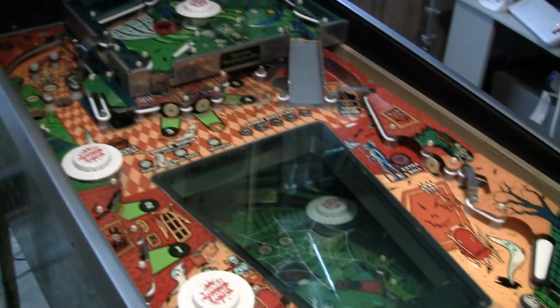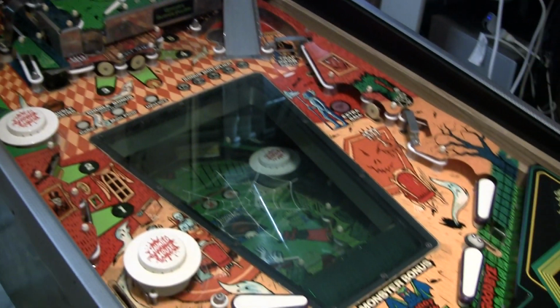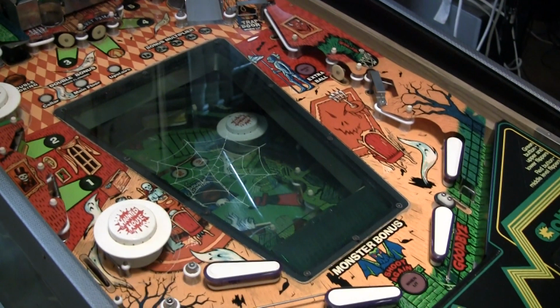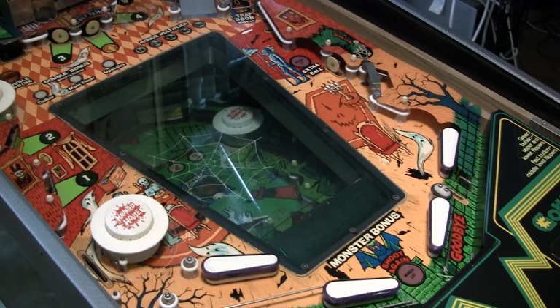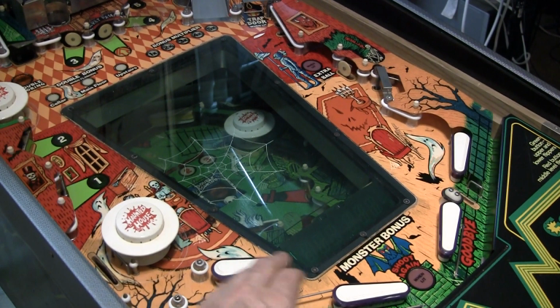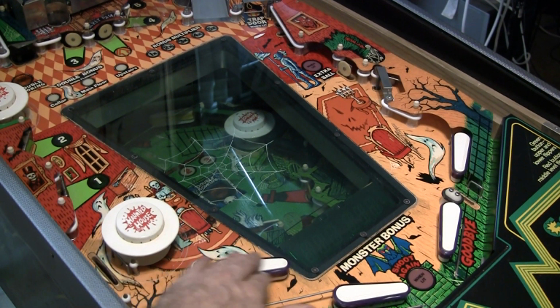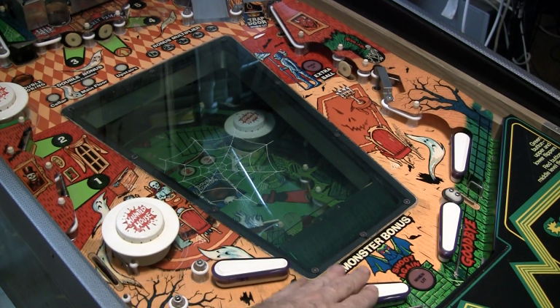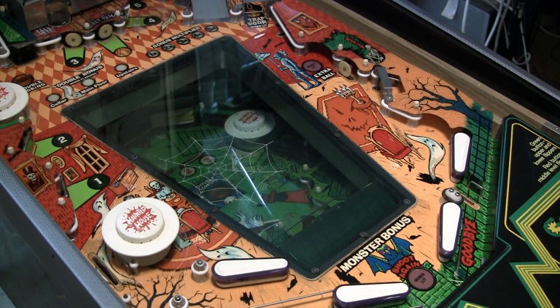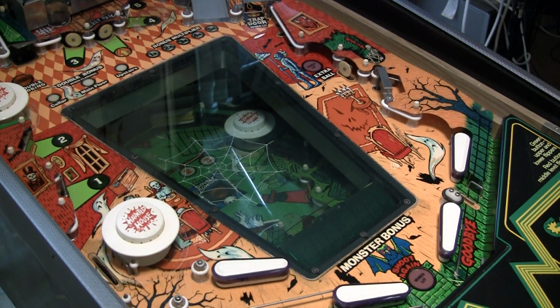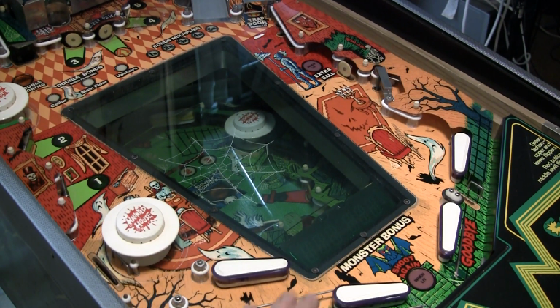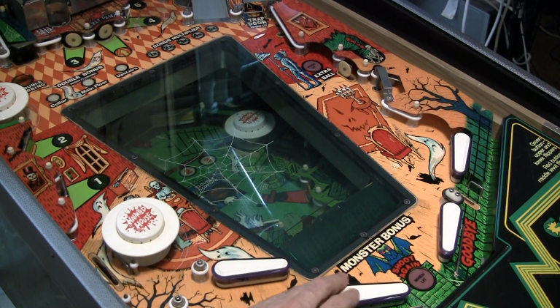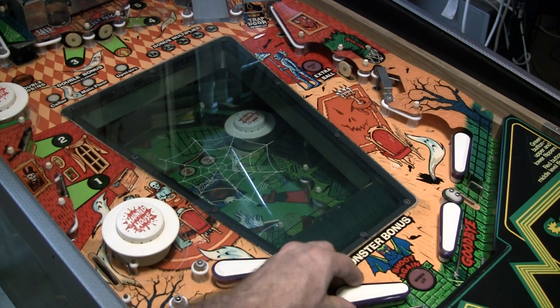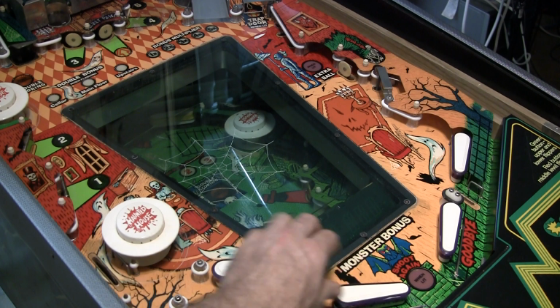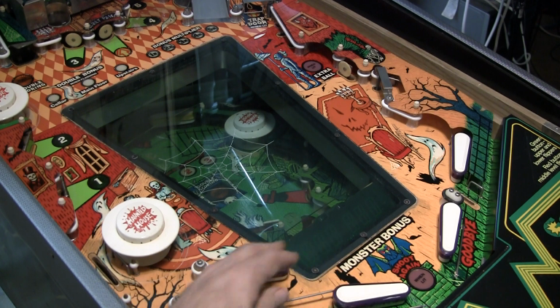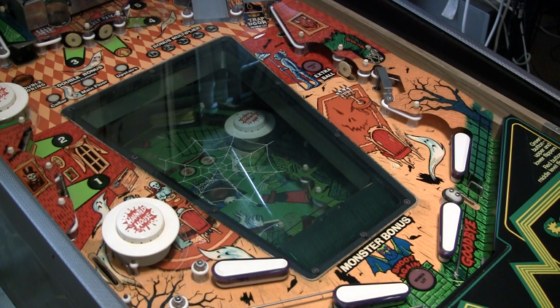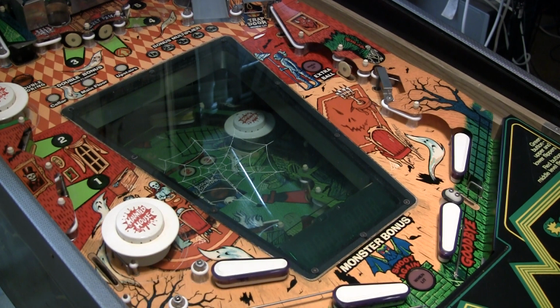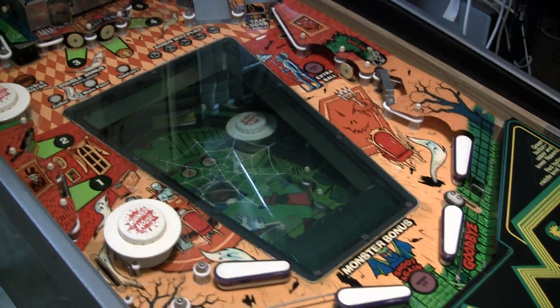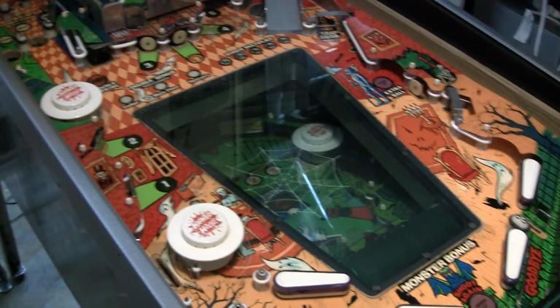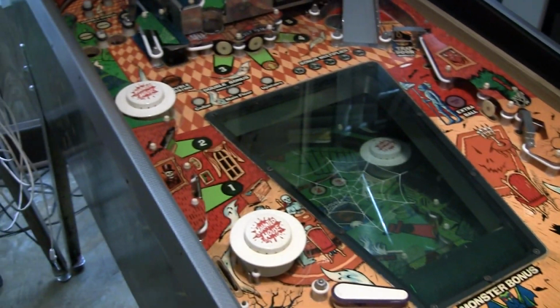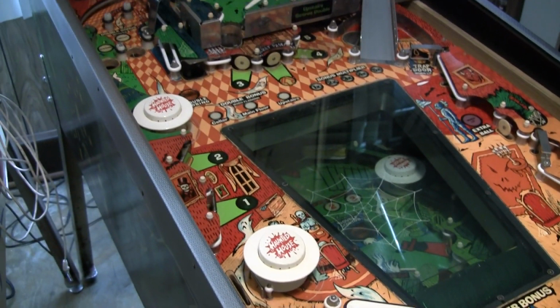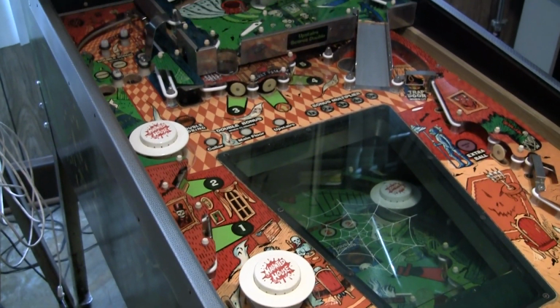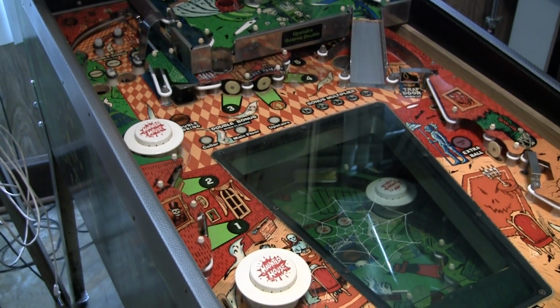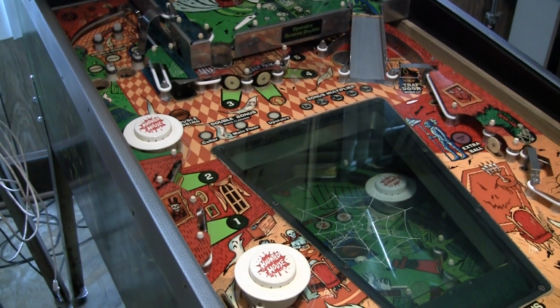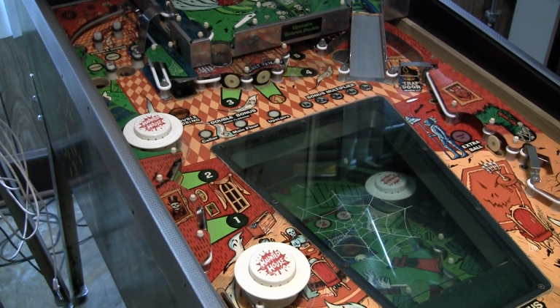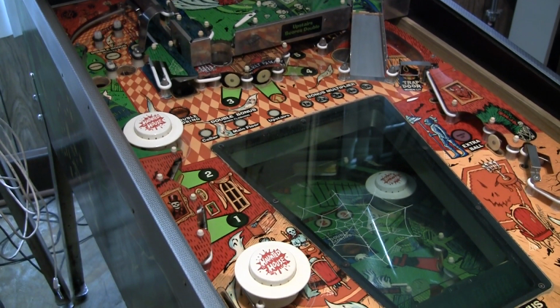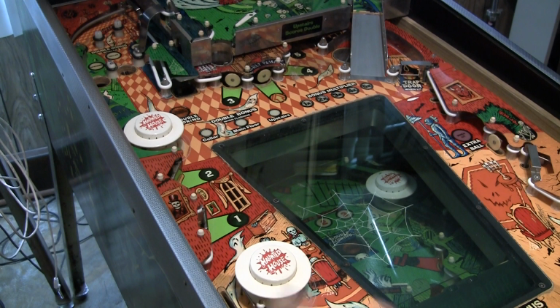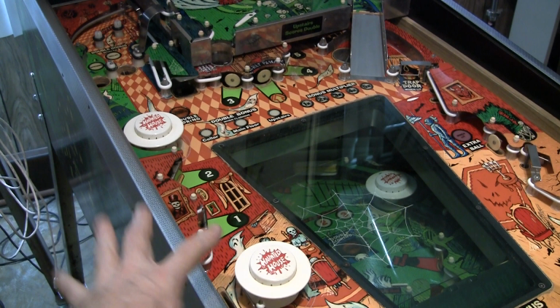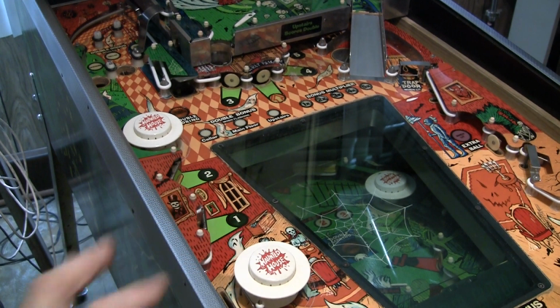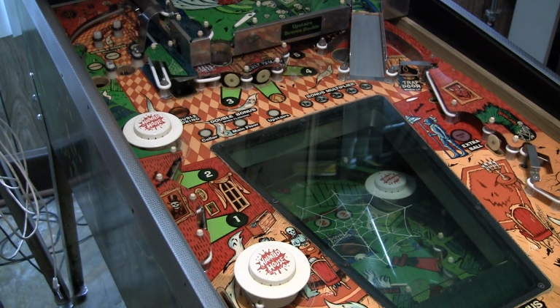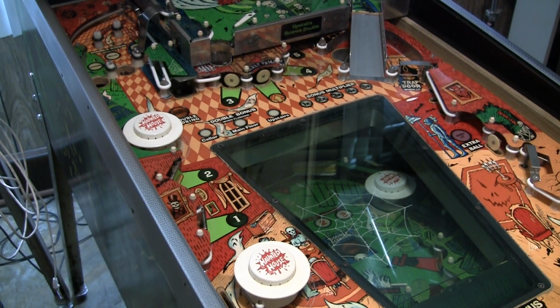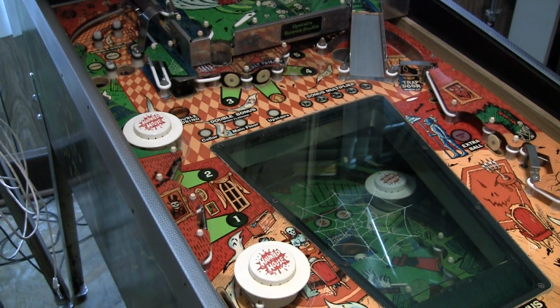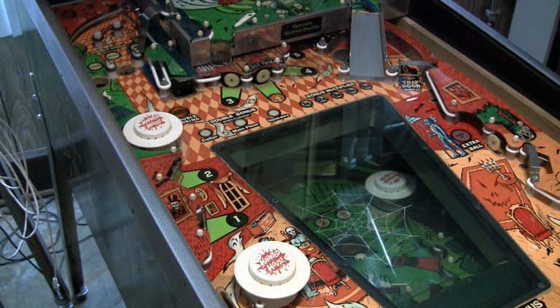Nice purple rubber here — I didn't have any green. Green would look nice. Anyway, I think basically I've gotten most of the stuff in the cabinet ready to go. Where I'm at now is getting into the head, and you can see I've got LEDs in it now.